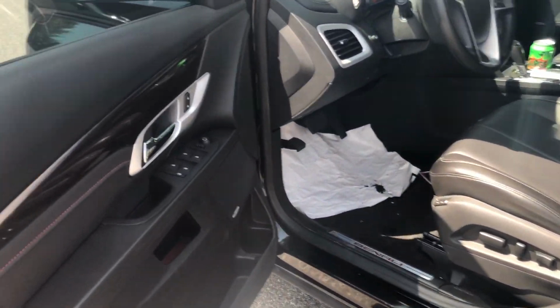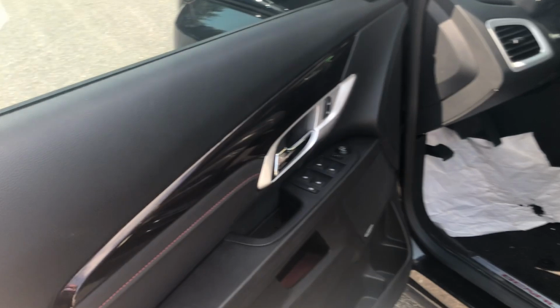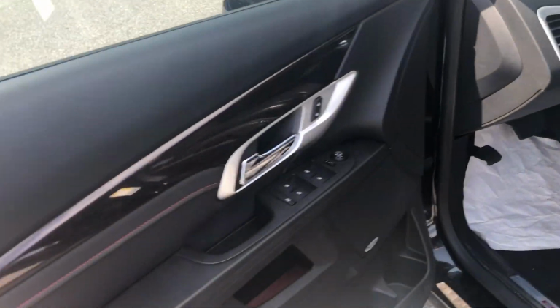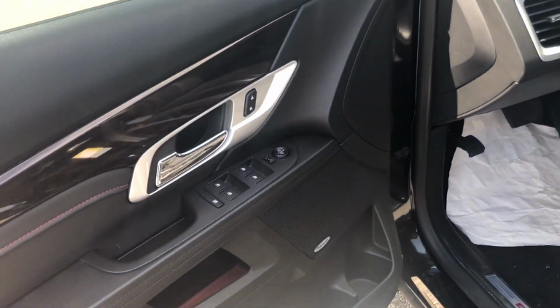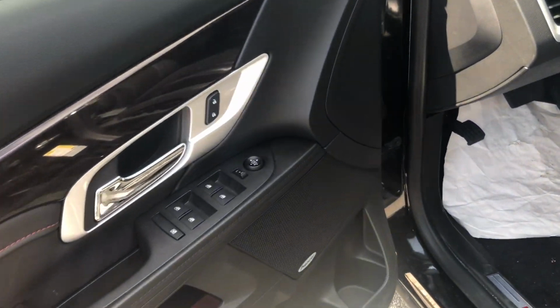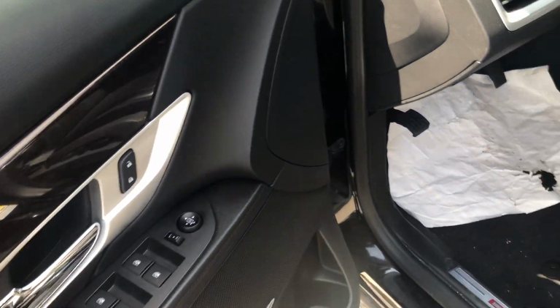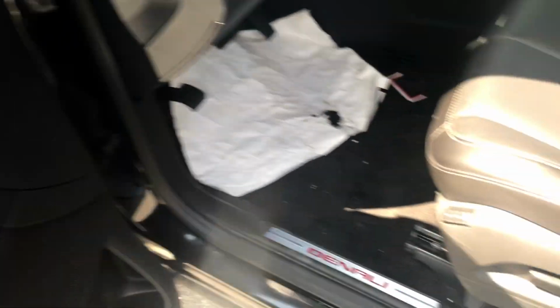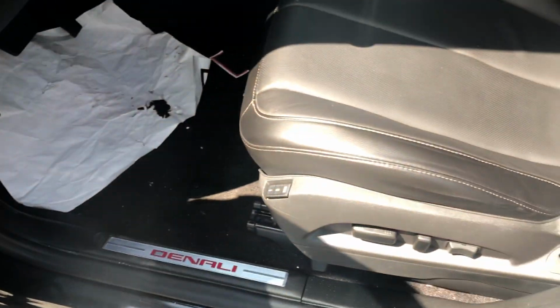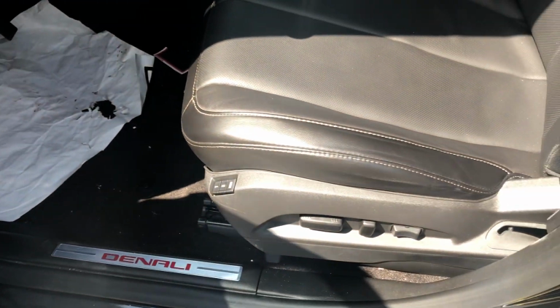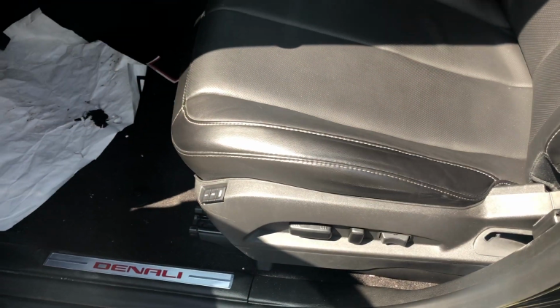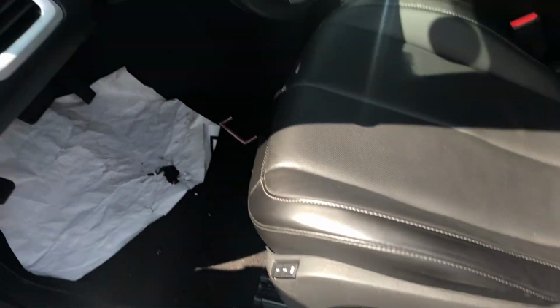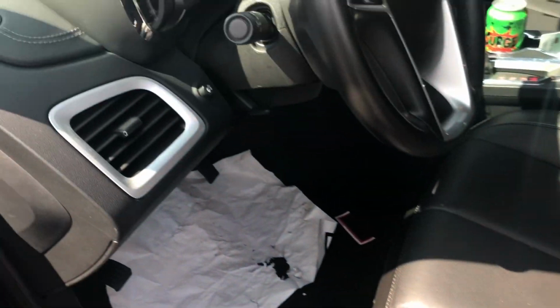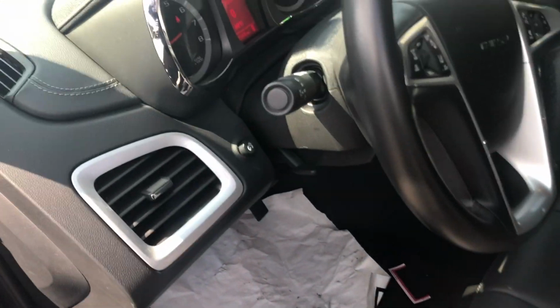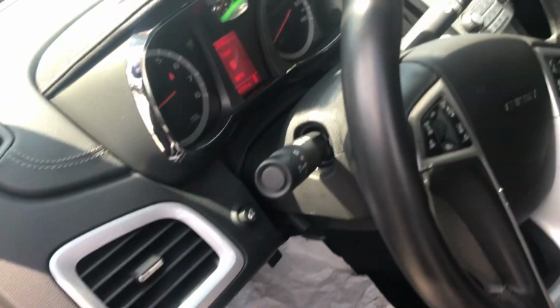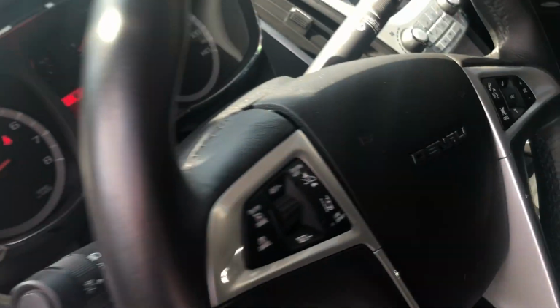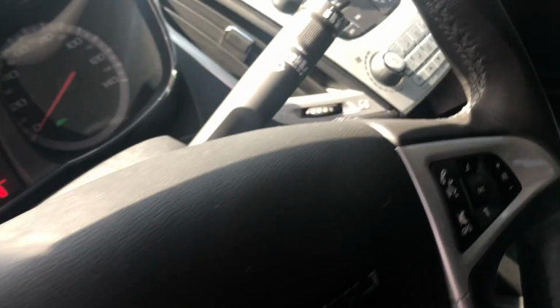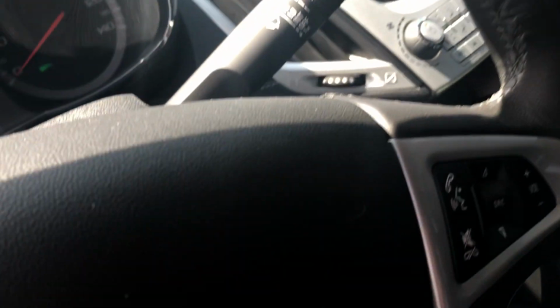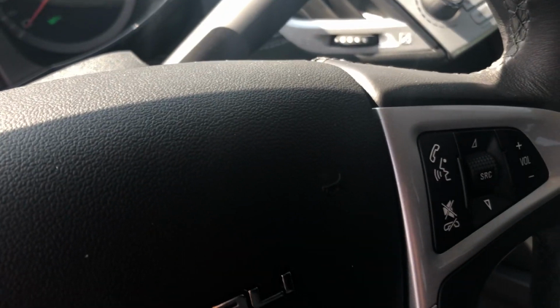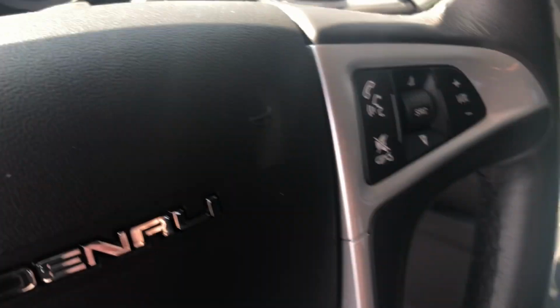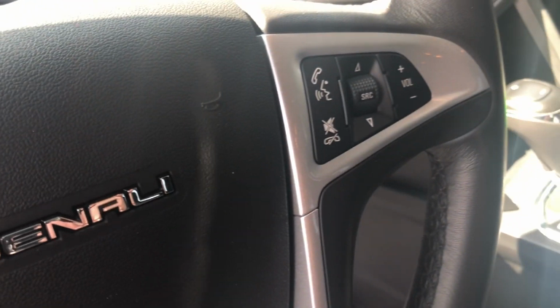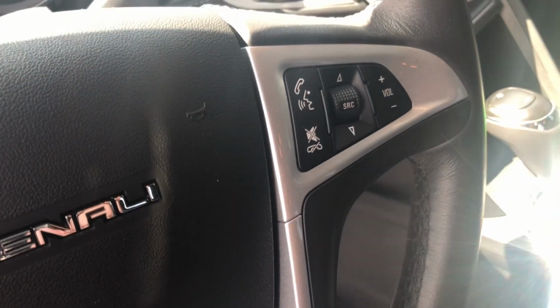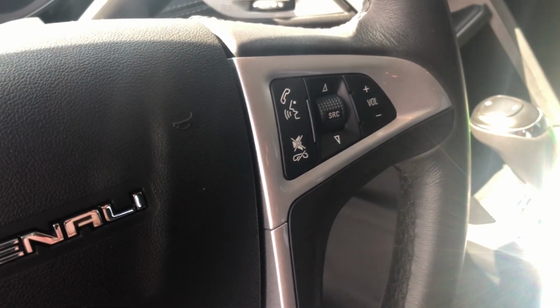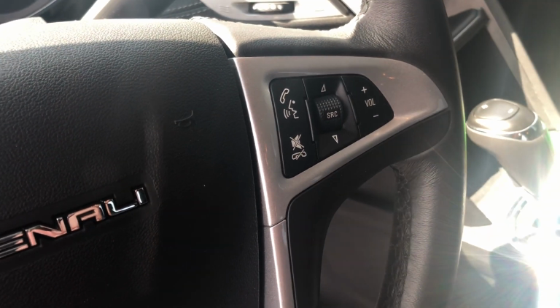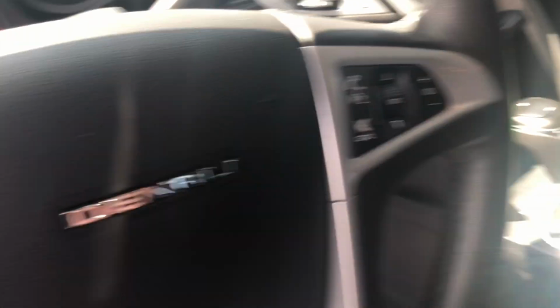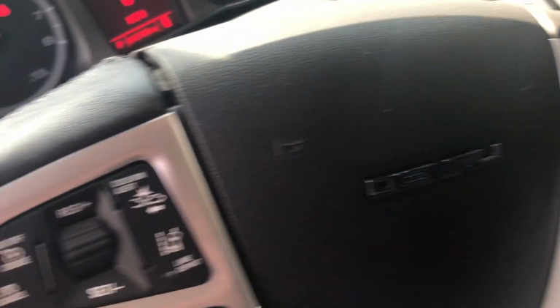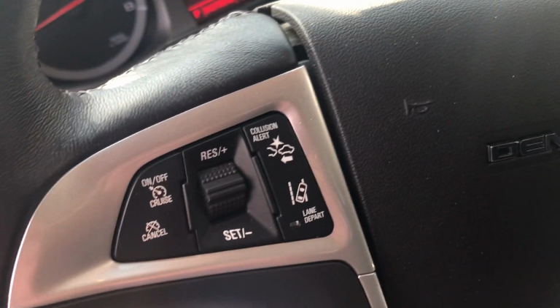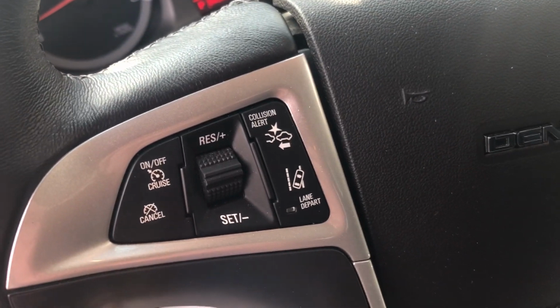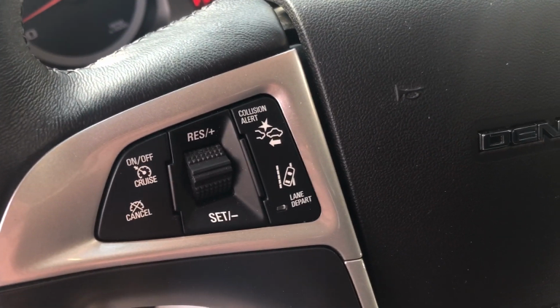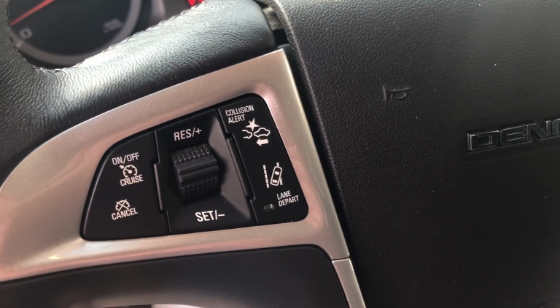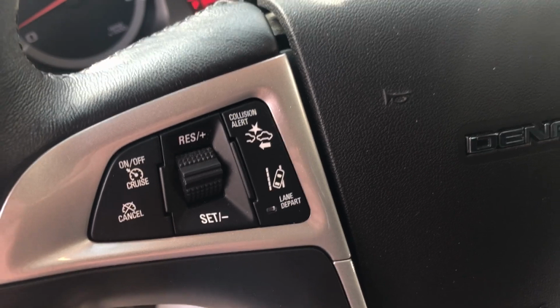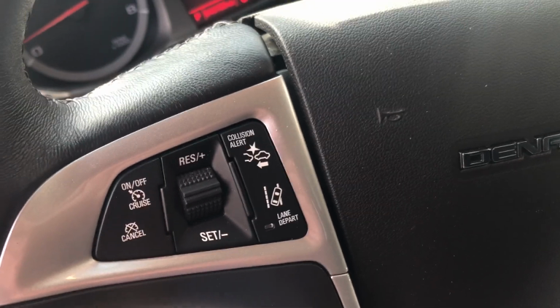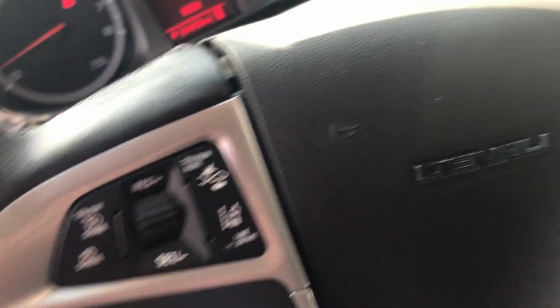On the inside it's got the Pioneer sound system, the memory seats, the power seats, the front crash system, Bluetooth, lane departure warning, and cruise control.